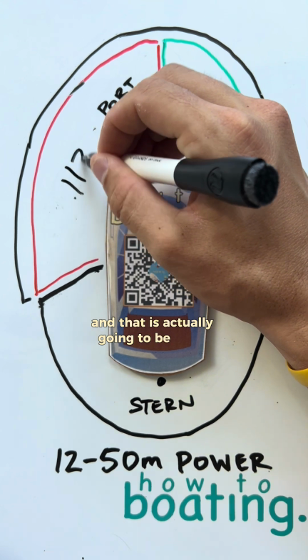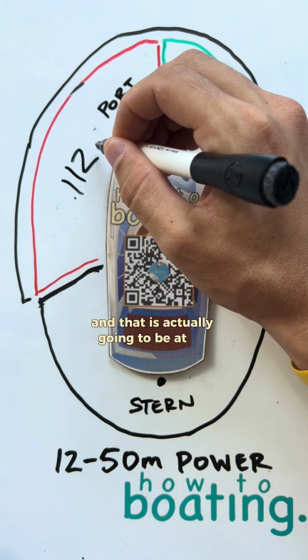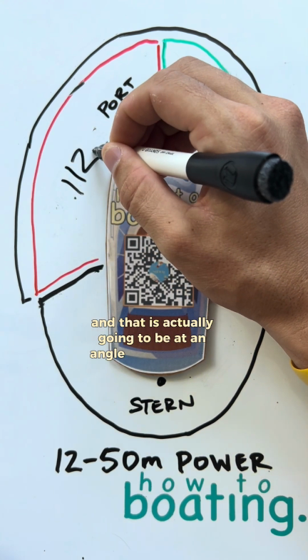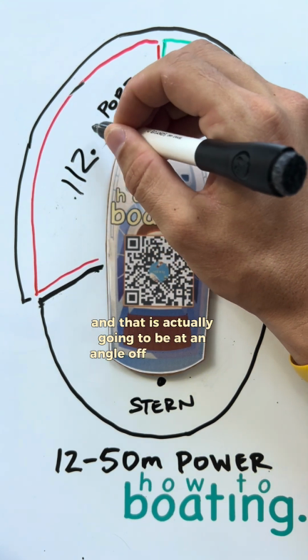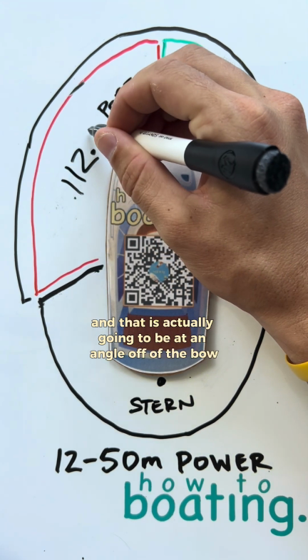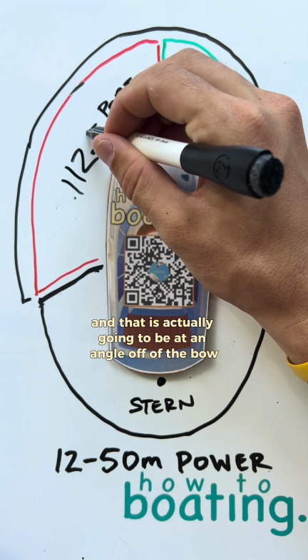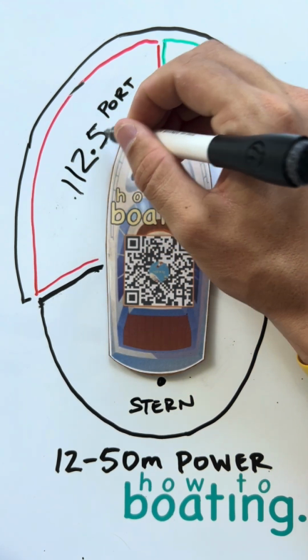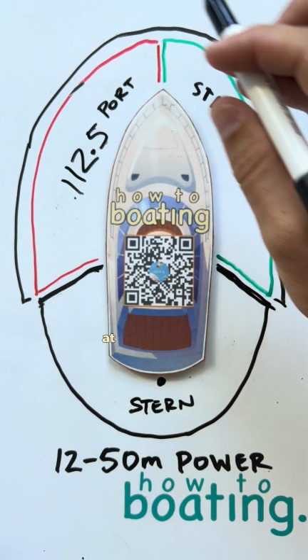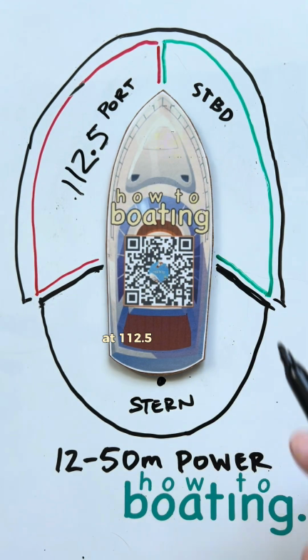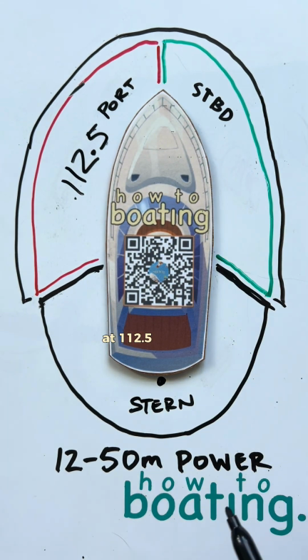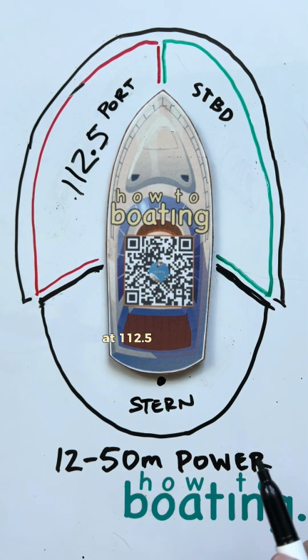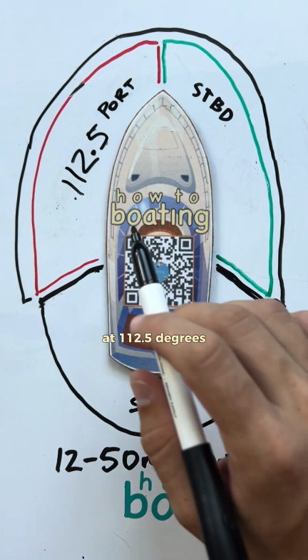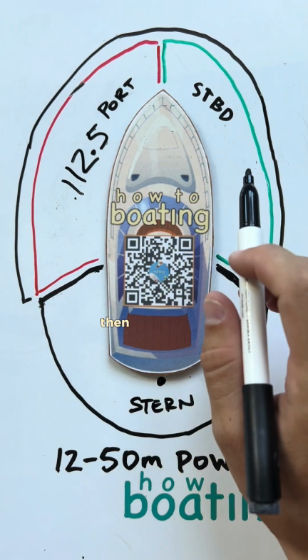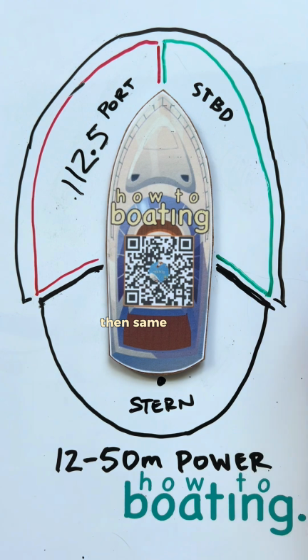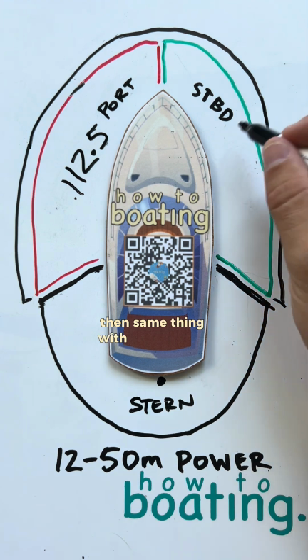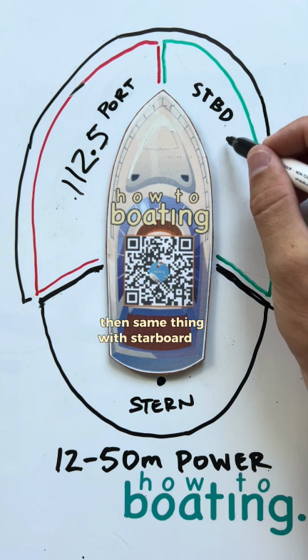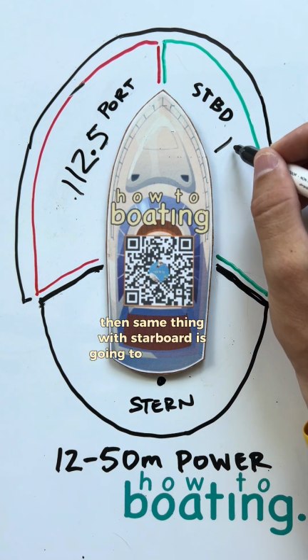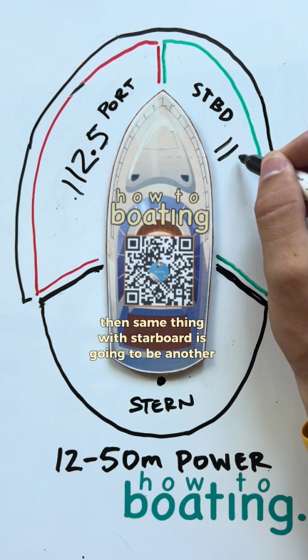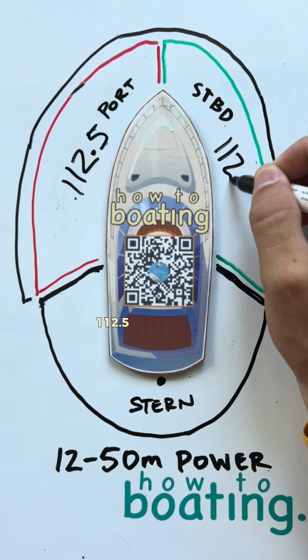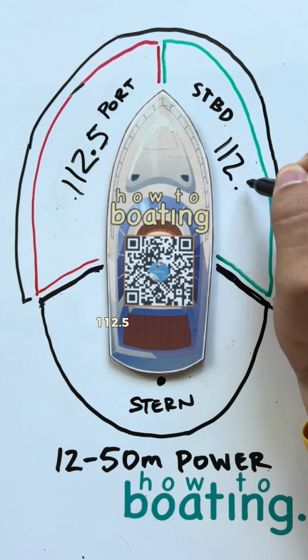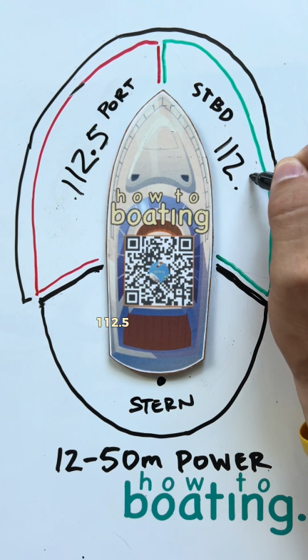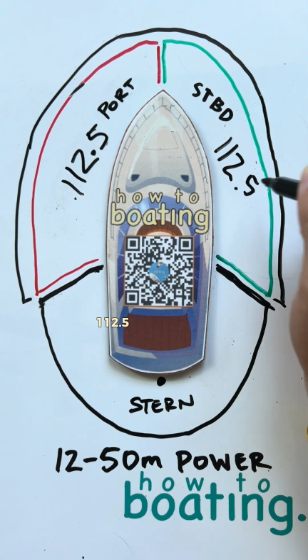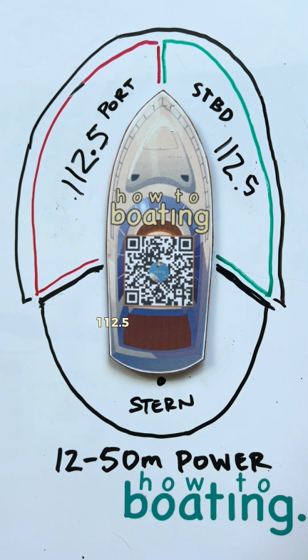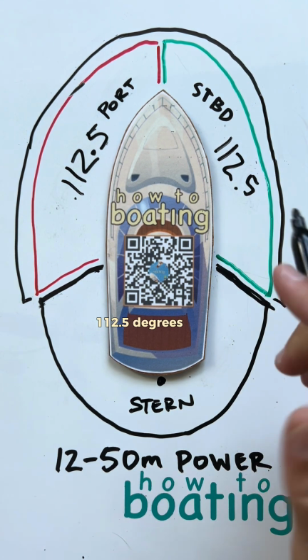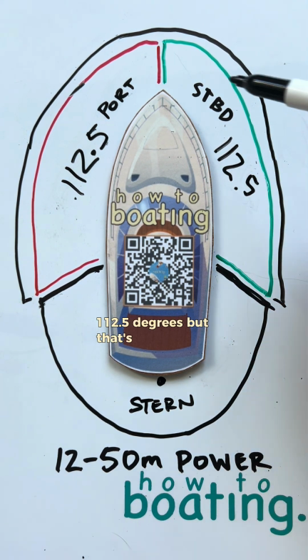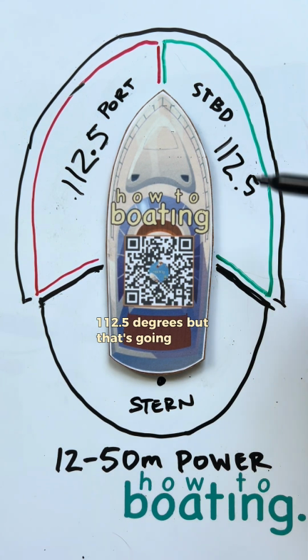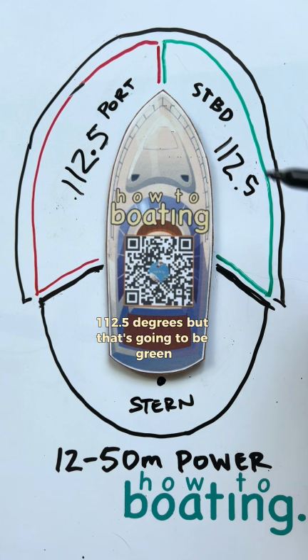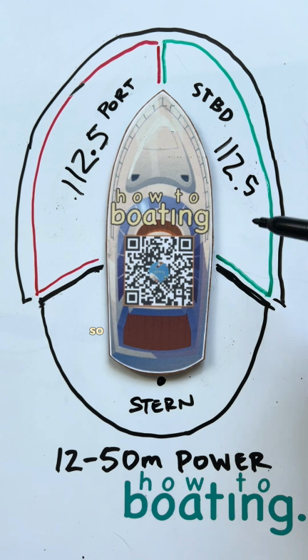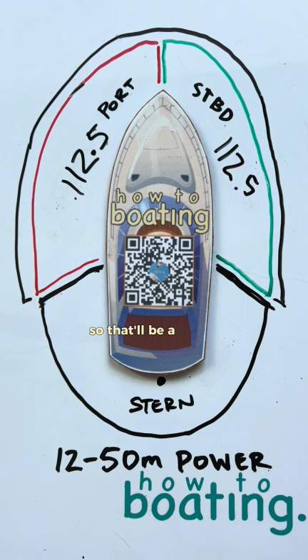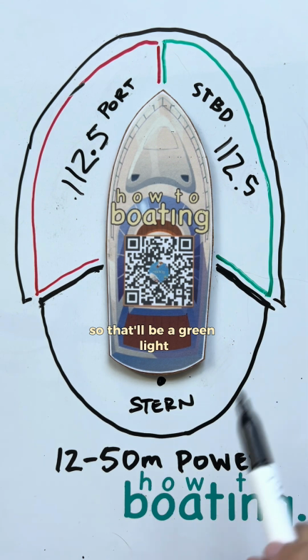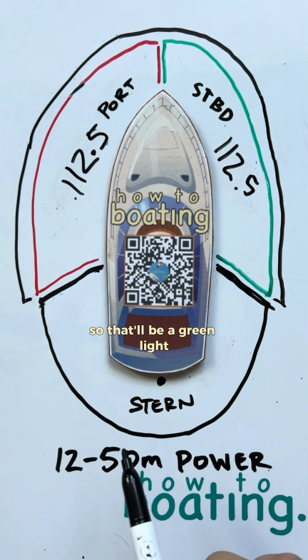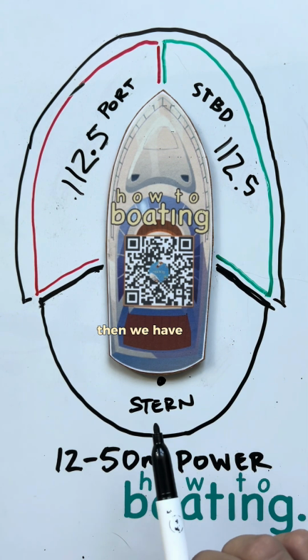The port side light is at an angle of 112.5 degrees off the bow. Same thing with starboard — it's going to be another 112.5 degrees, but that's going to be green, so that'll be a green light.